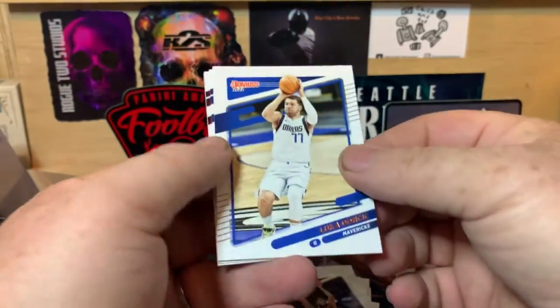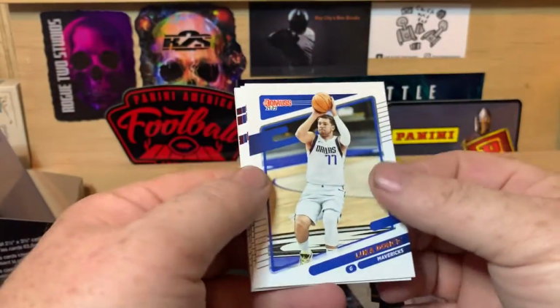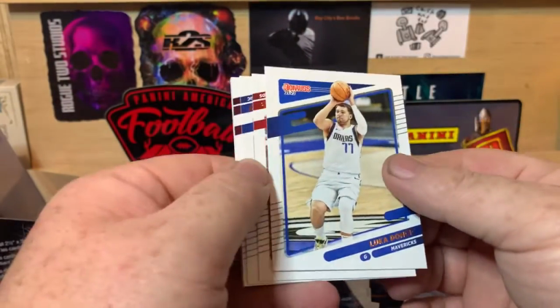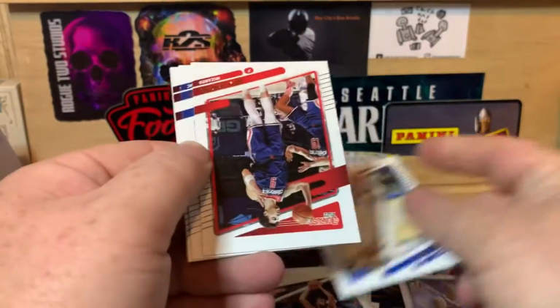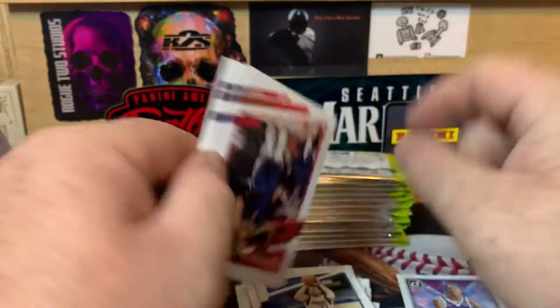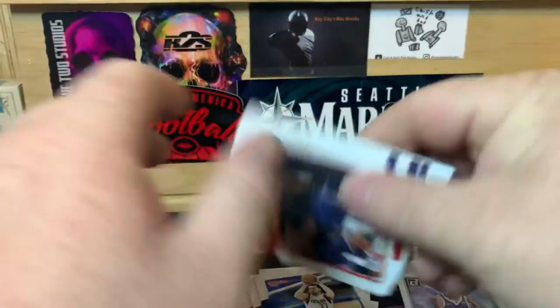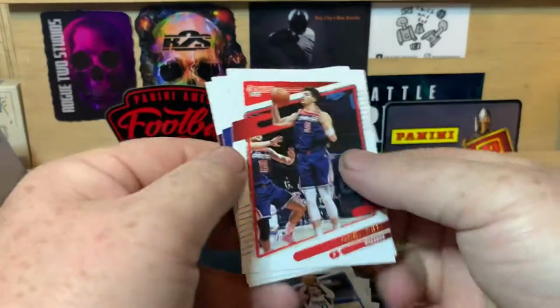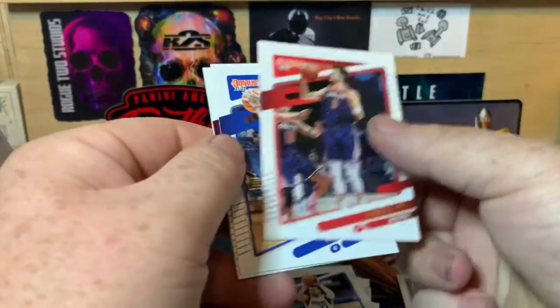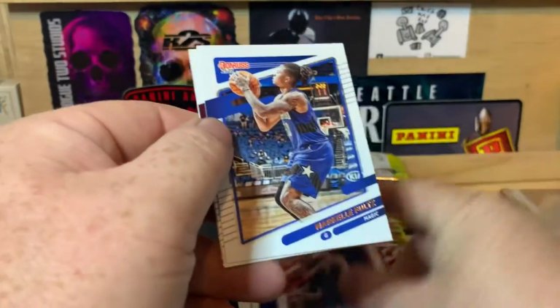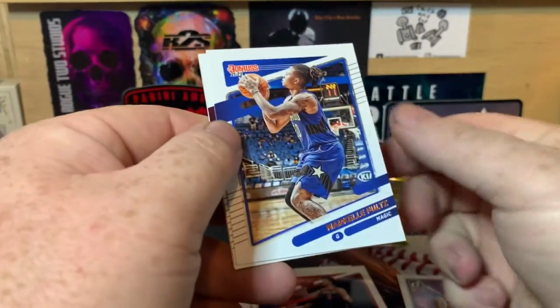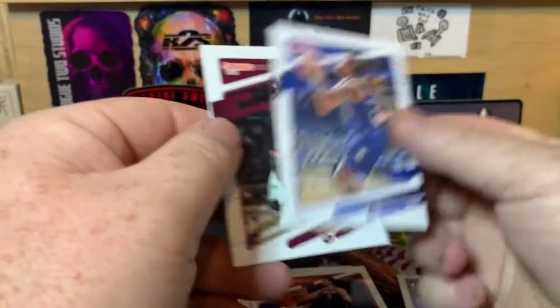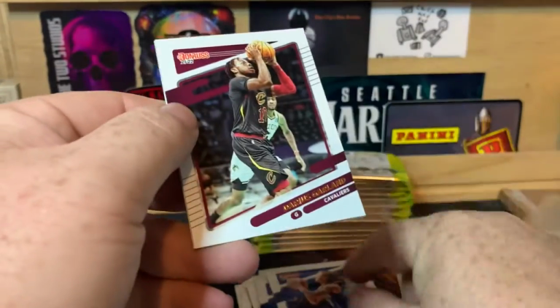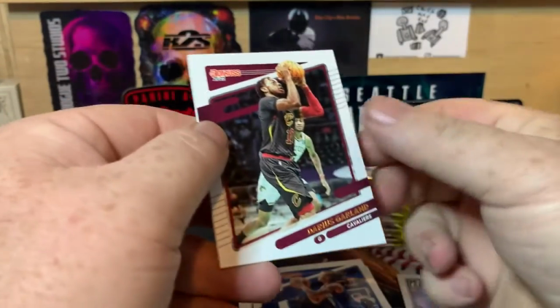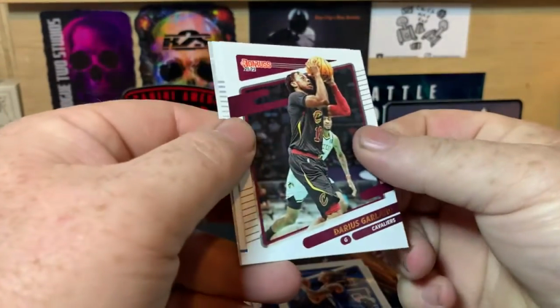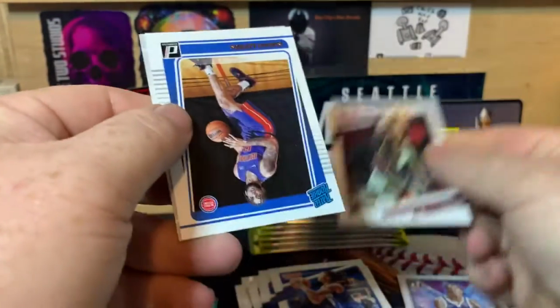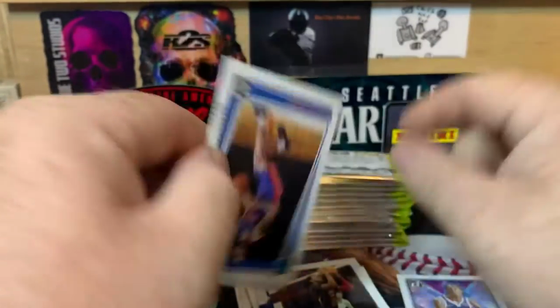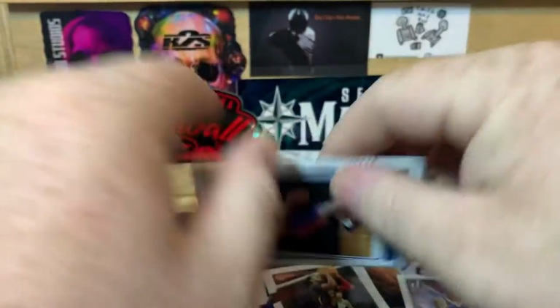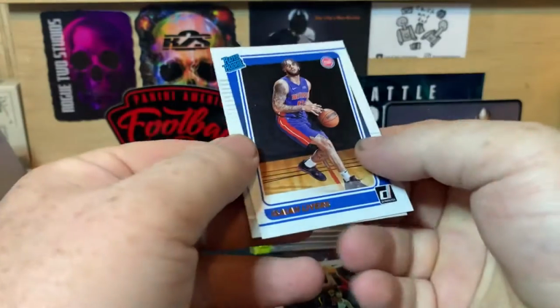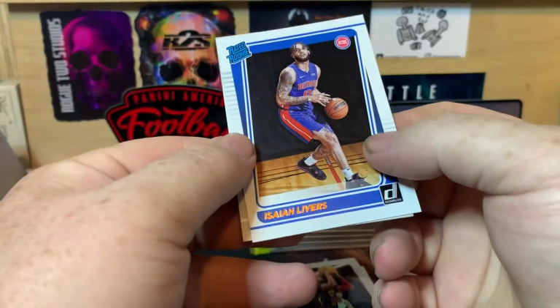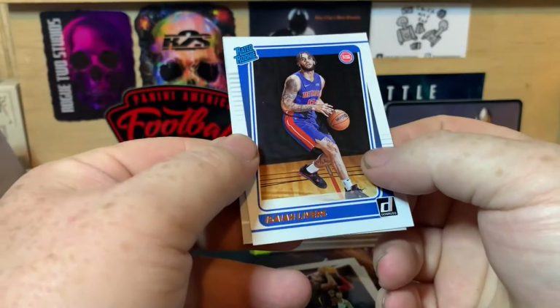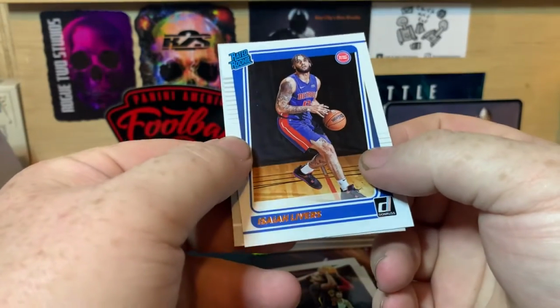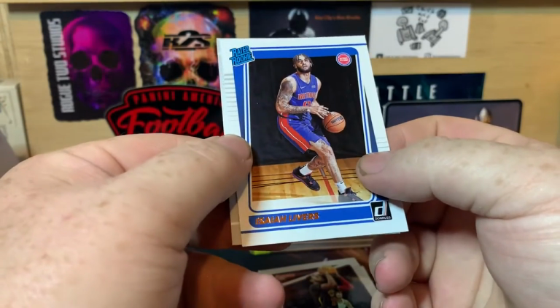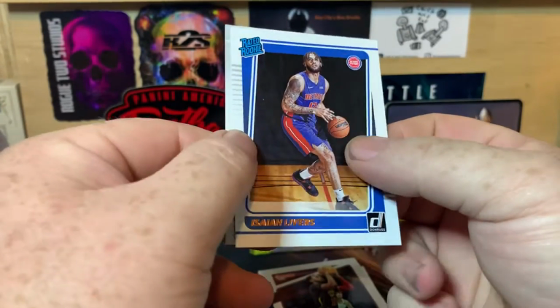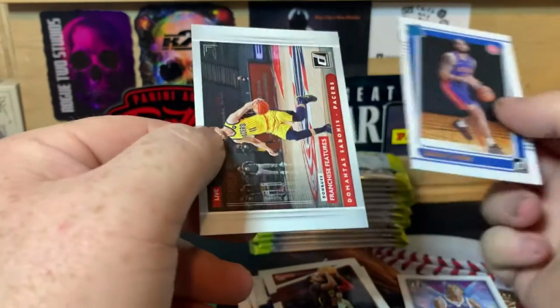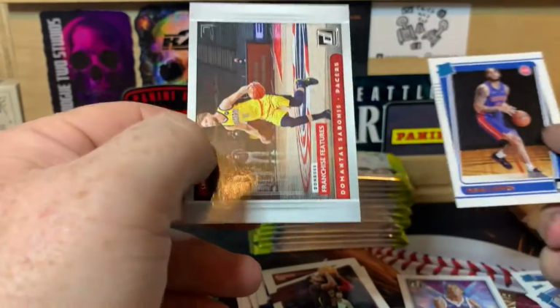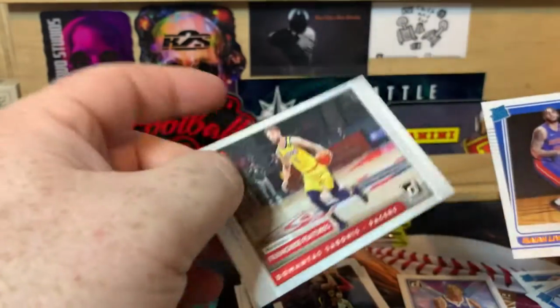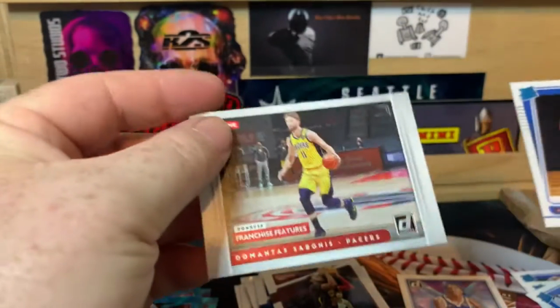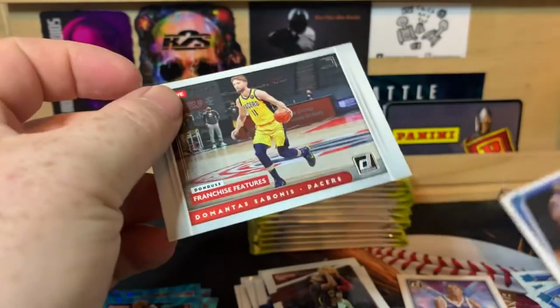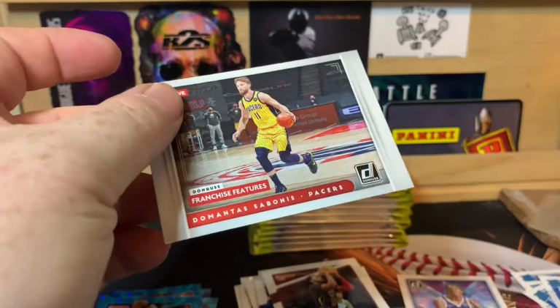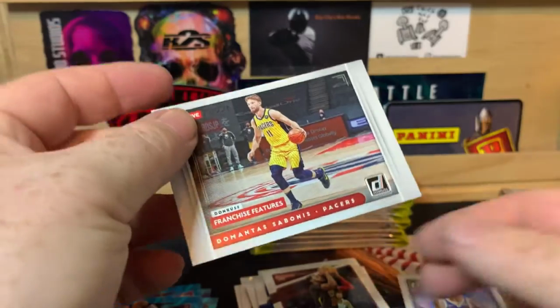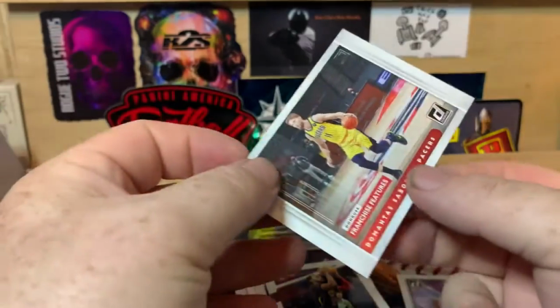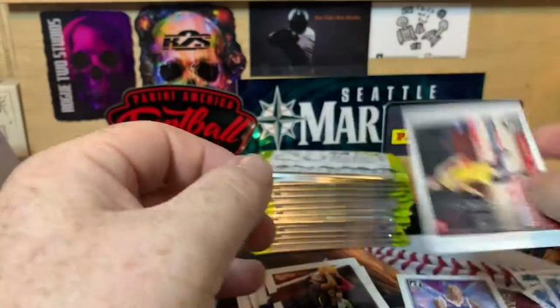Luca, Denny, Markel Fultz, Darius Garland, Isaiah Livers, and Demantis Sabonis. Insert — Franchise Features.